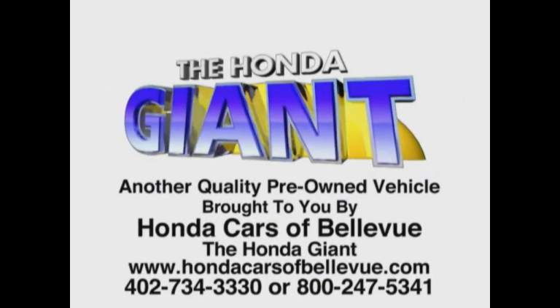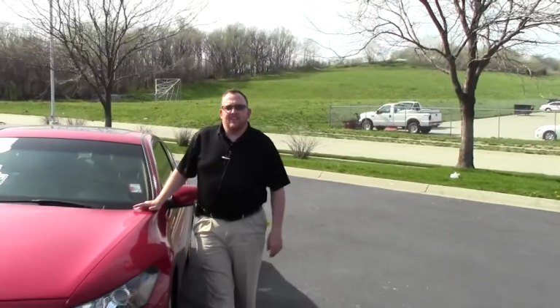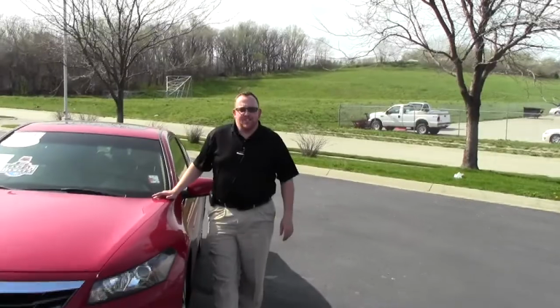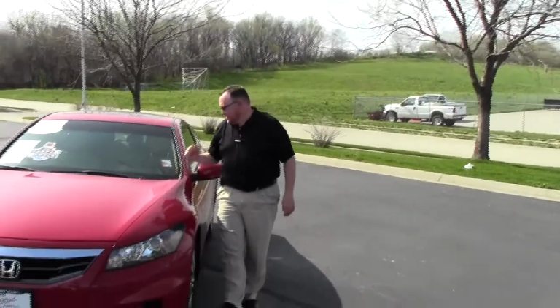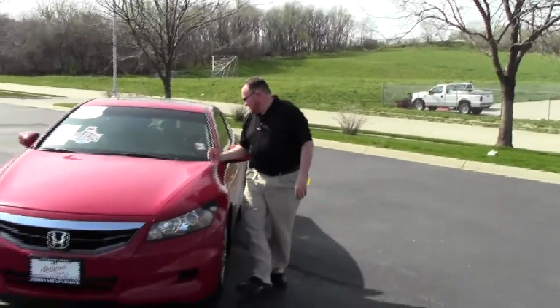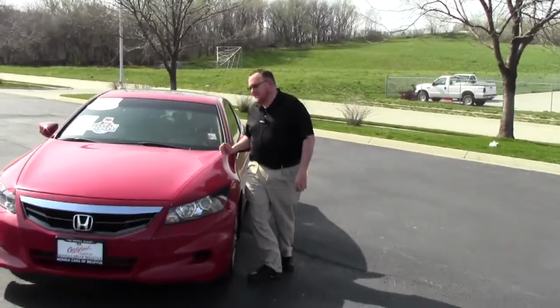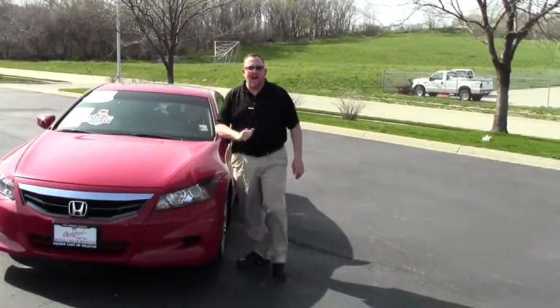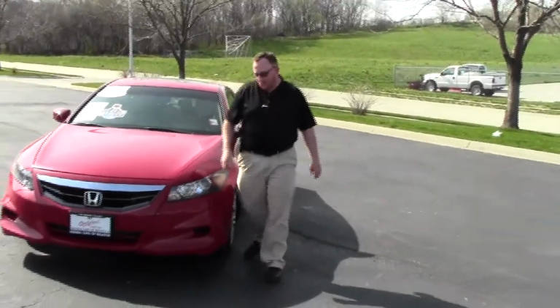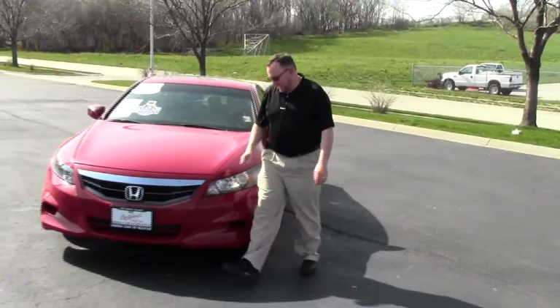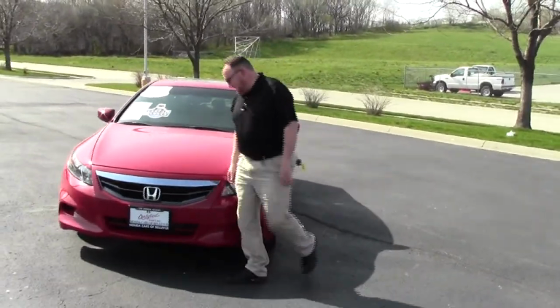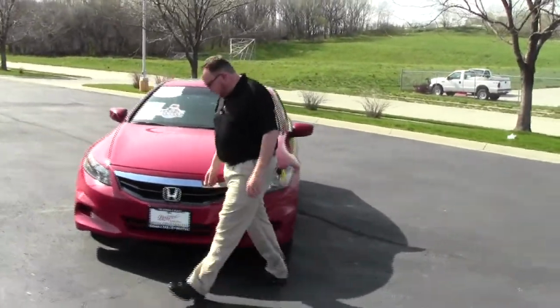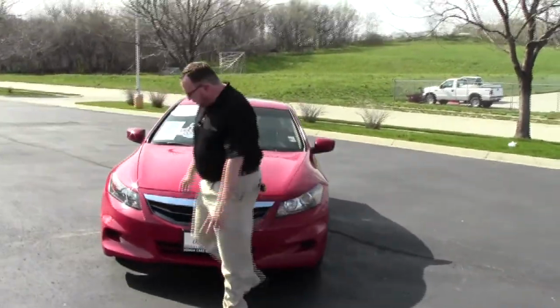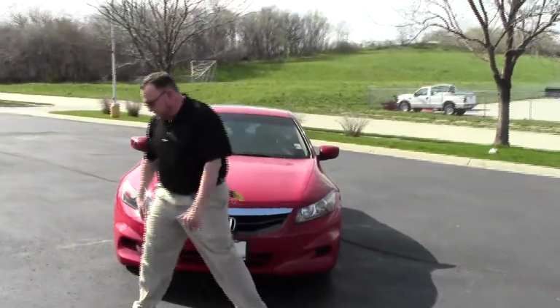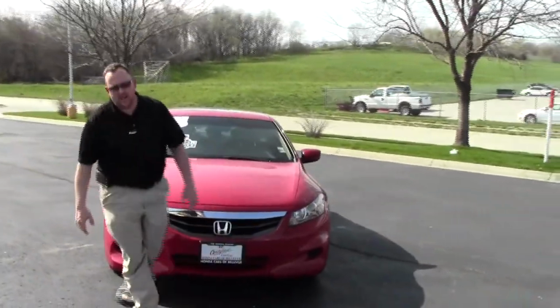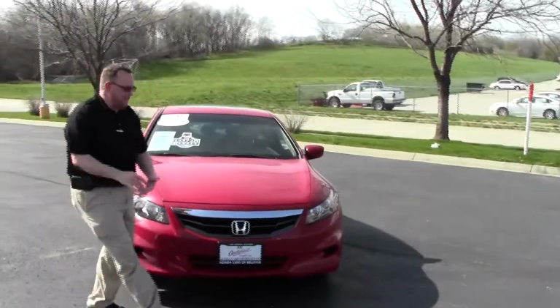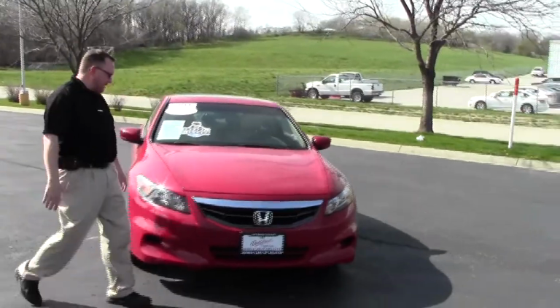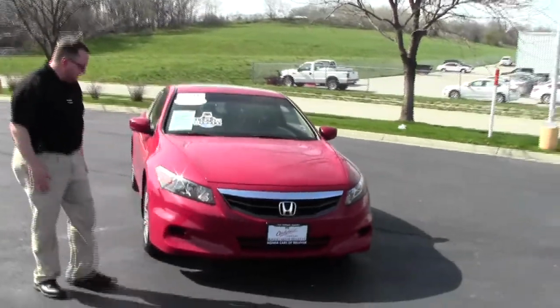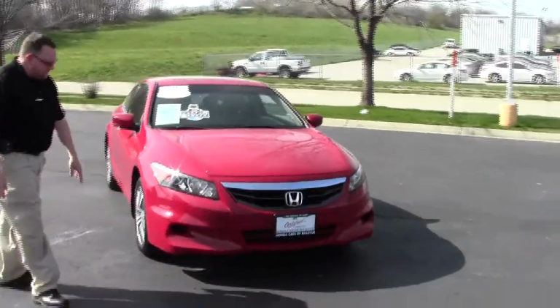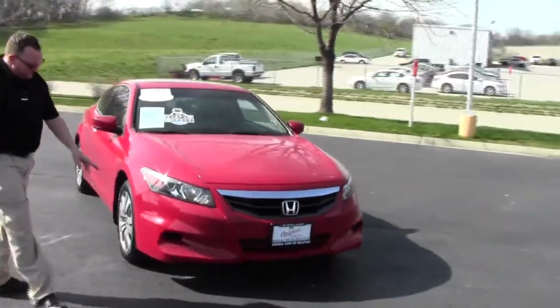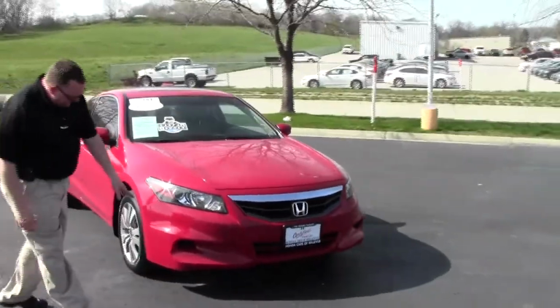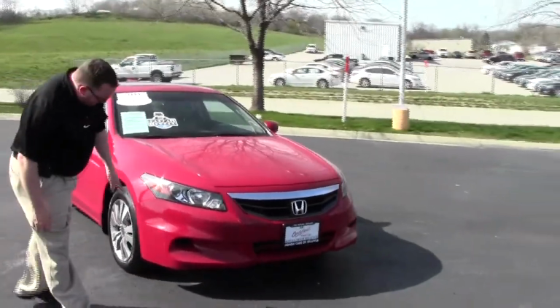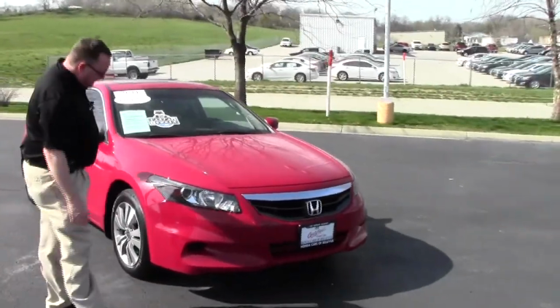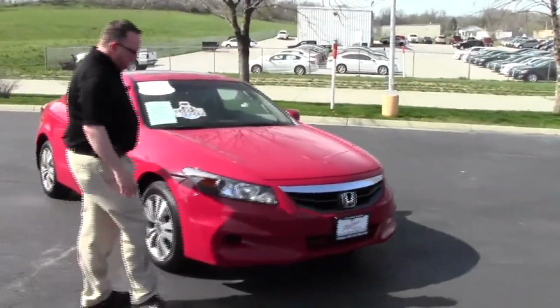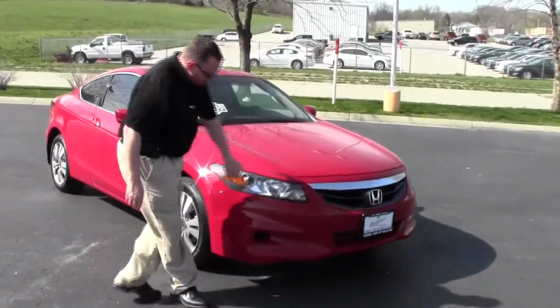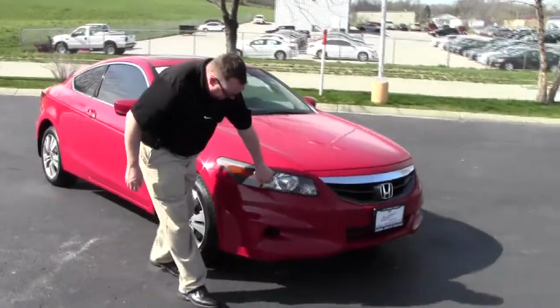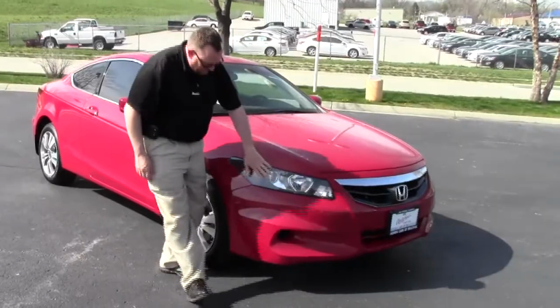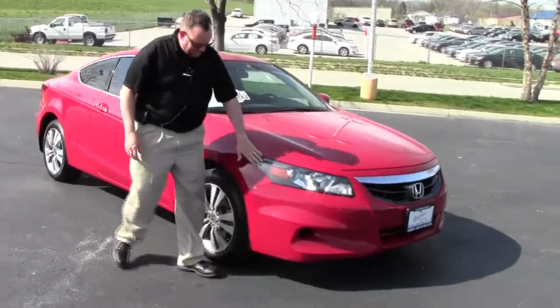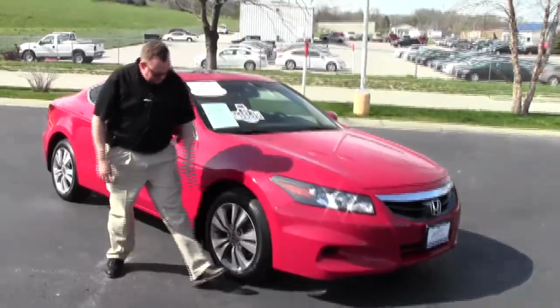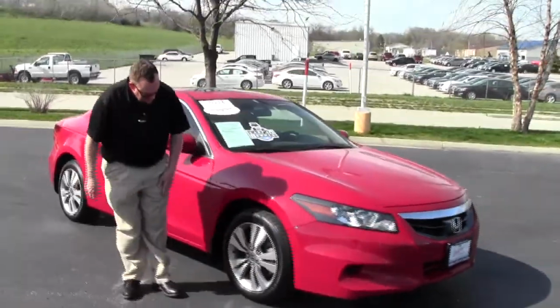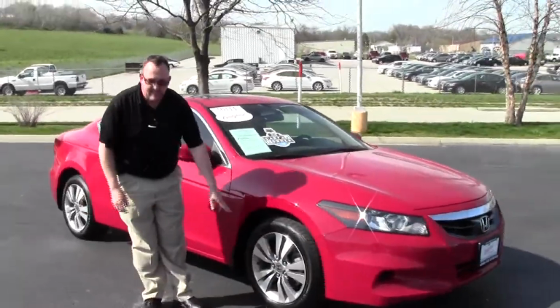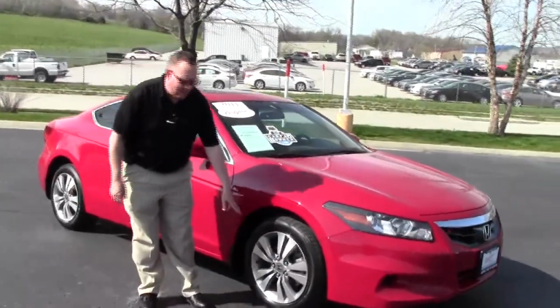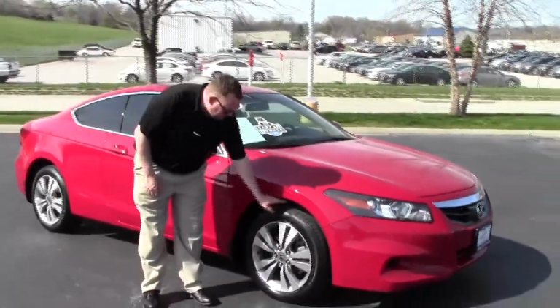Brian Kelly here for the Honda Giant, here to show you this 2011 Honda Accord EXL two-door coupe with under 20,000 miles. It has the five mile an hour bumpers in the front and the back, locks uncovered, wrap around headlights, and 17 inch alloy wheels.